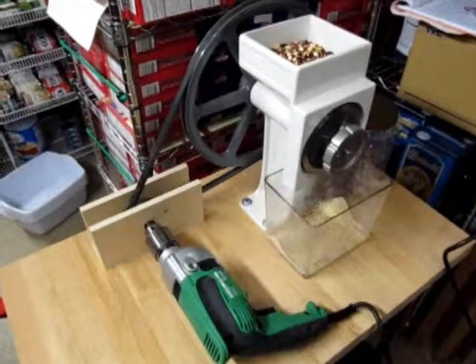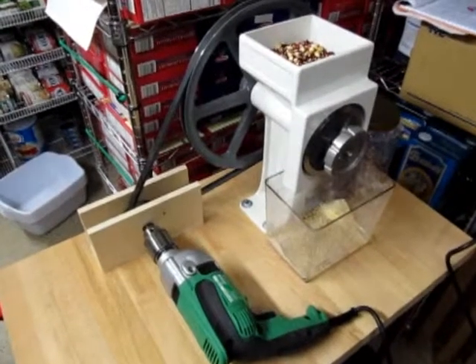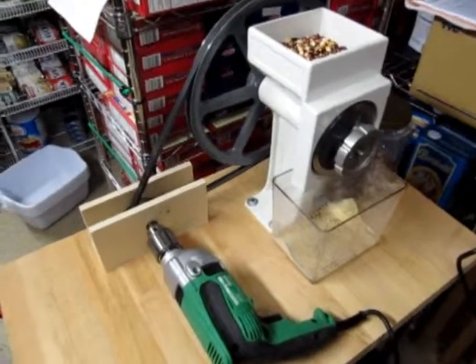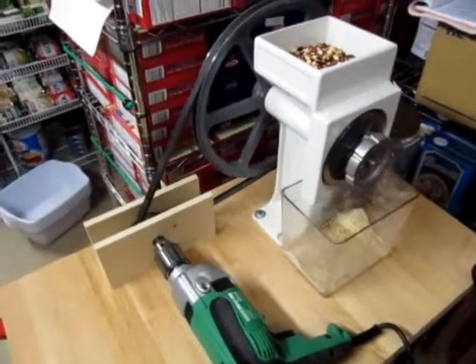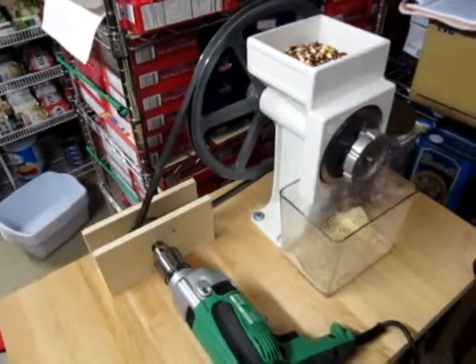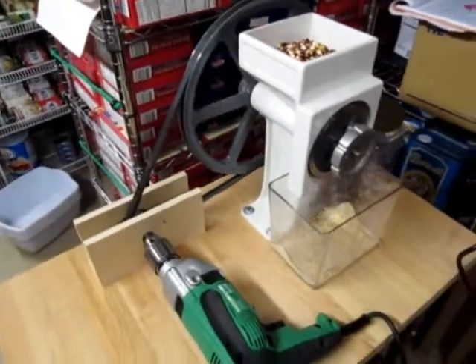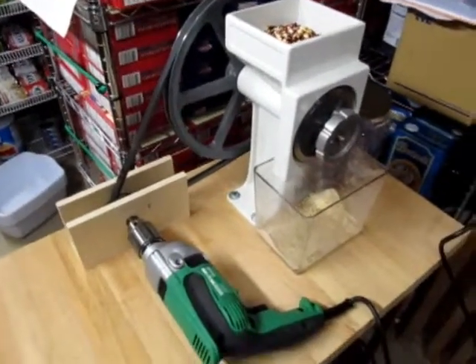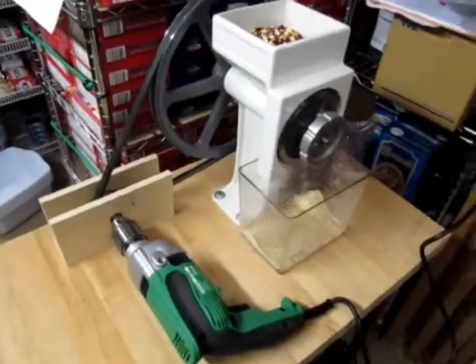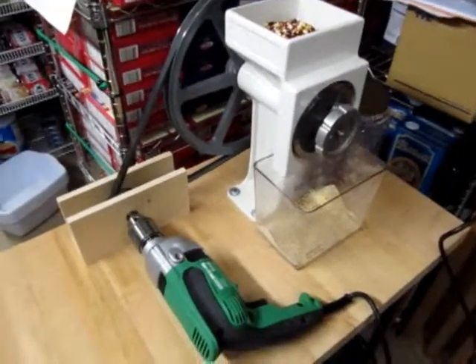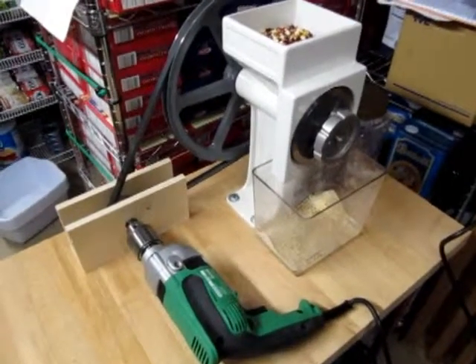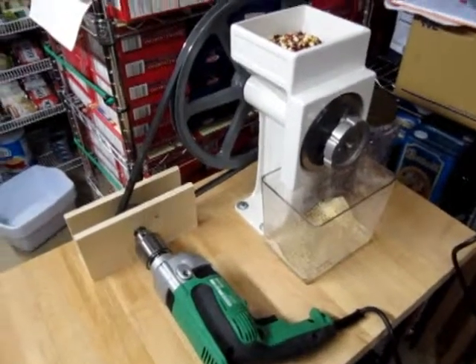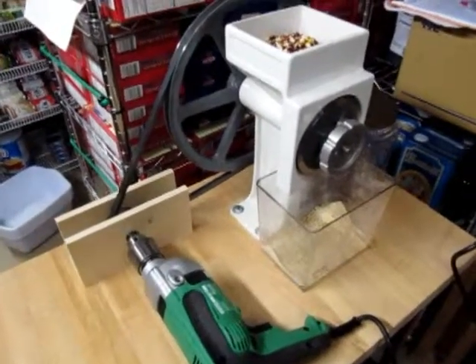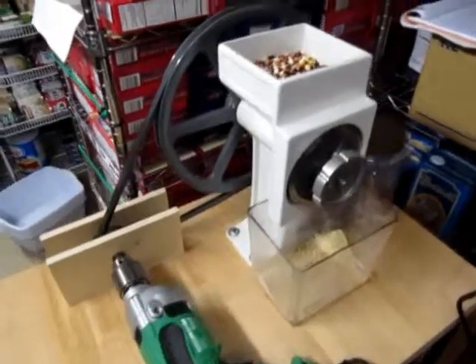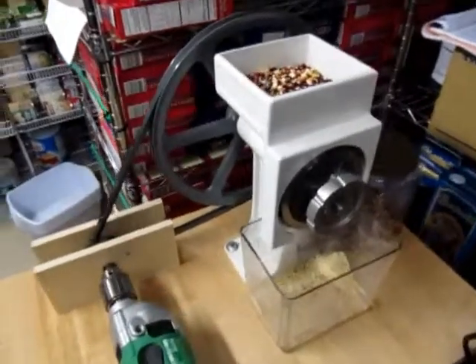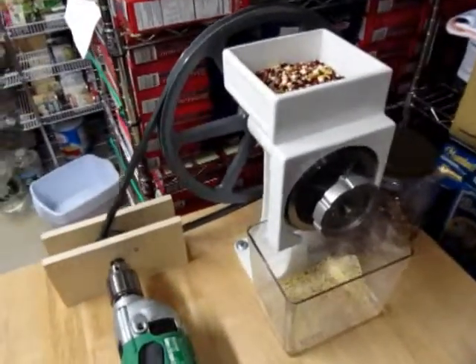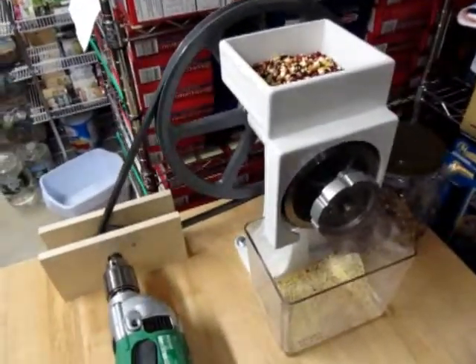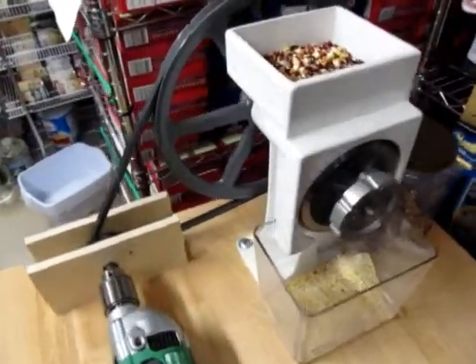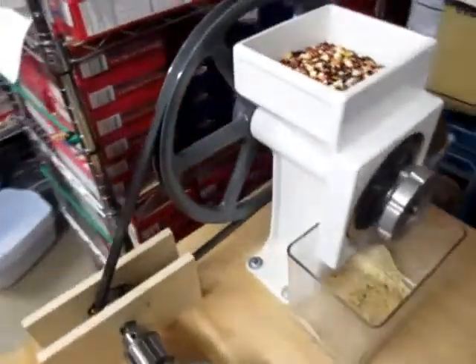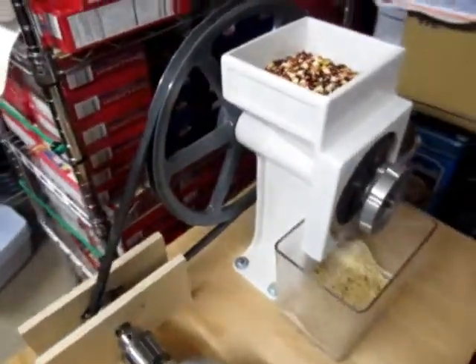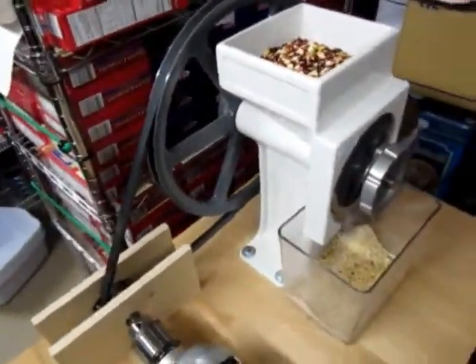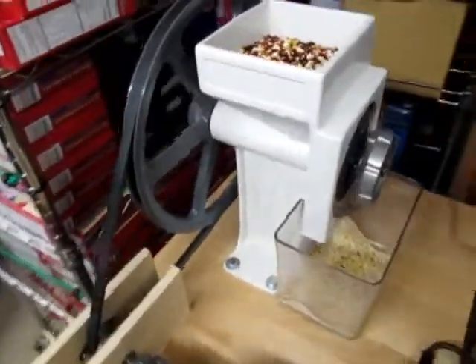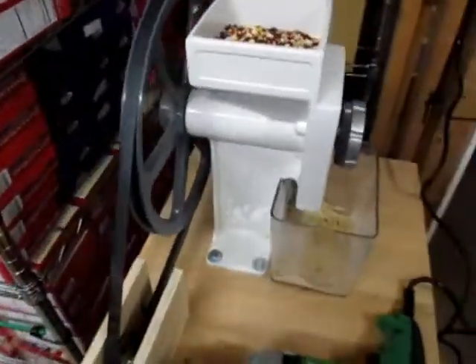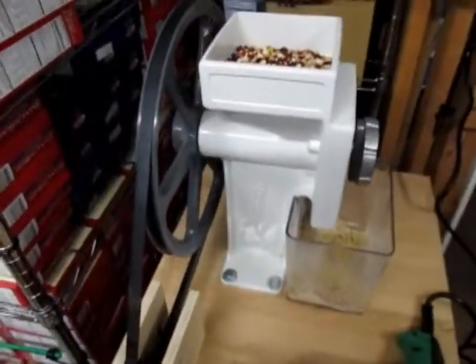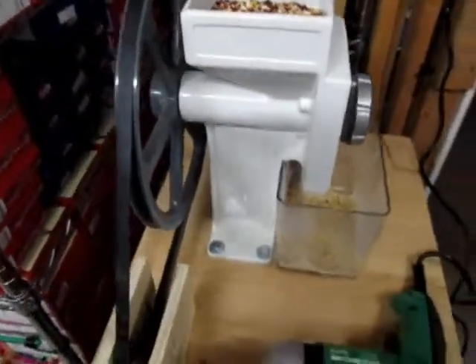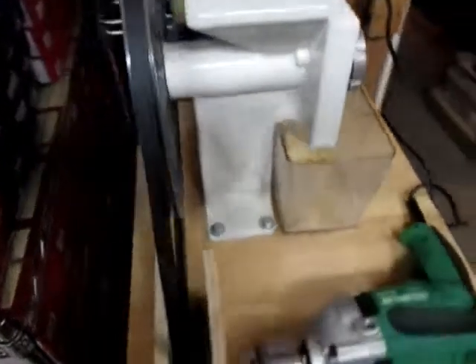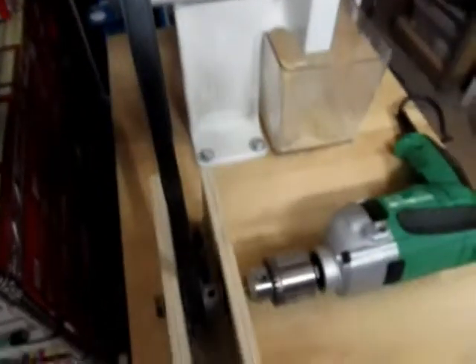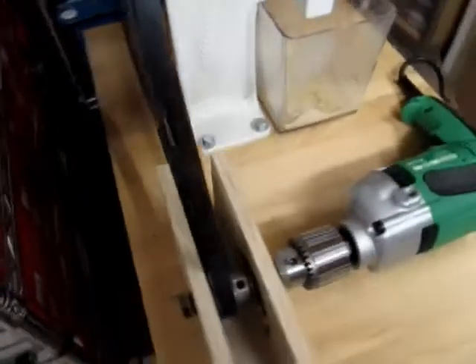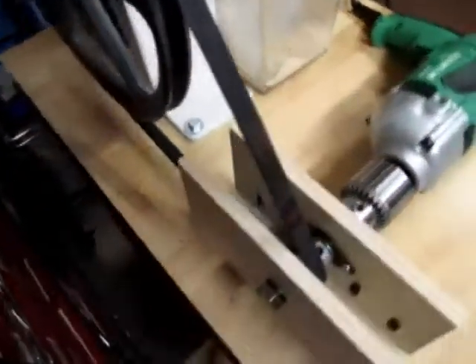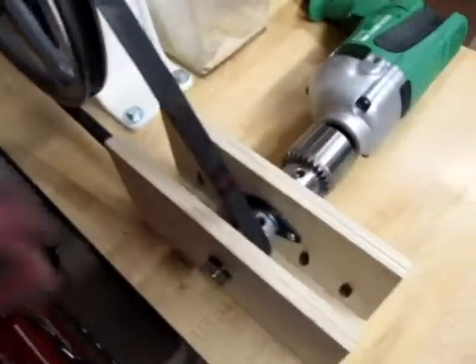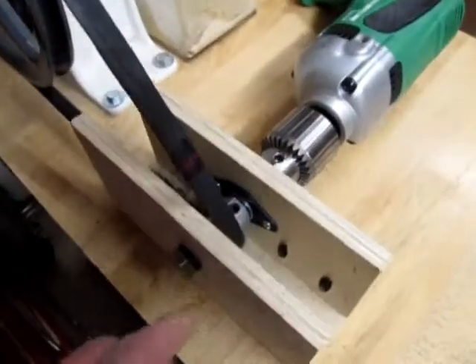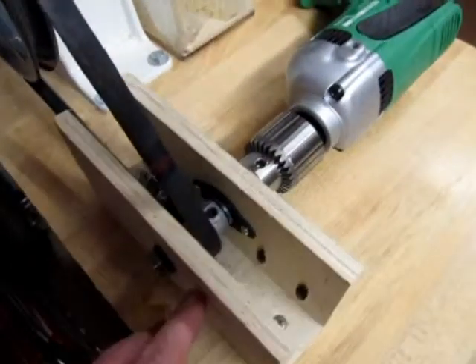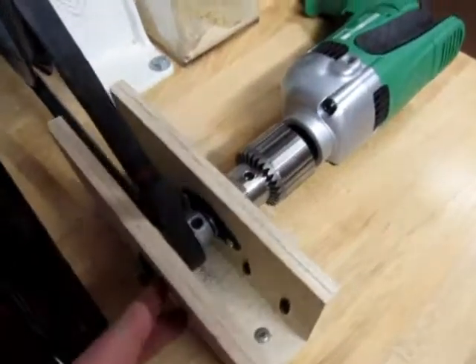Here's my poor man's grain mill. I realized I never did an update on this after adding the motor. For those who haven't seen the original video, this is the bit that I made here.